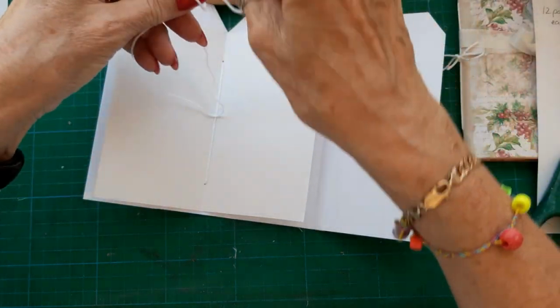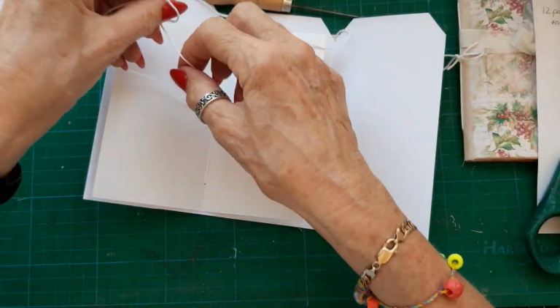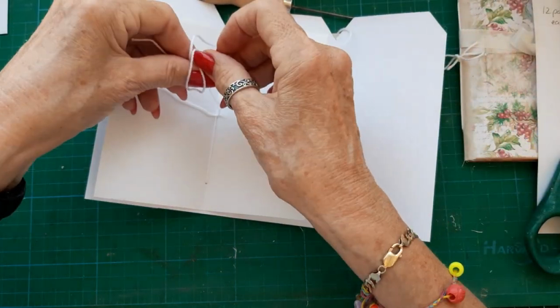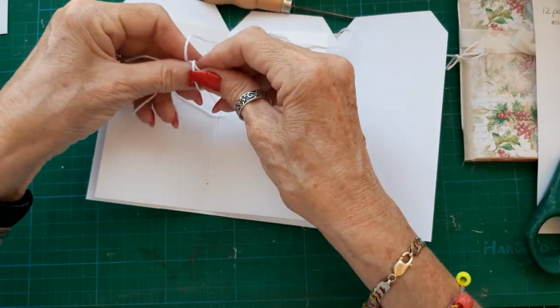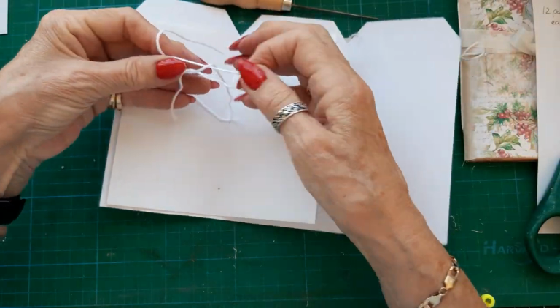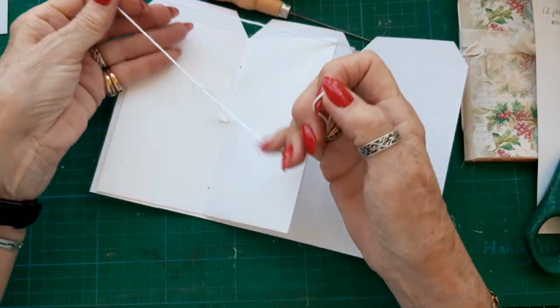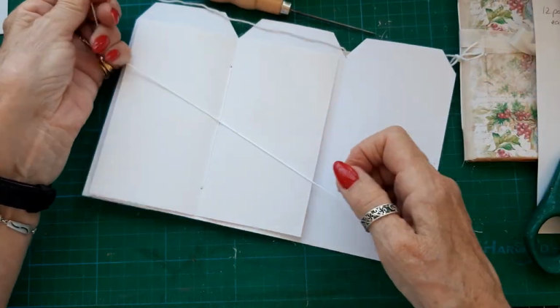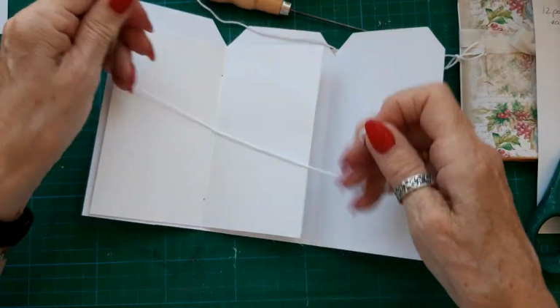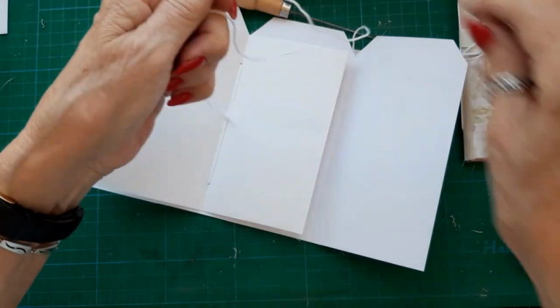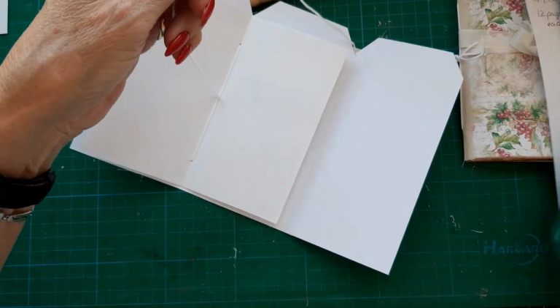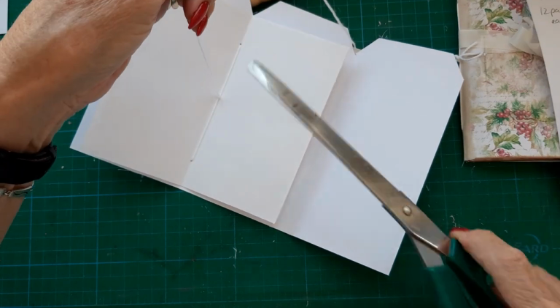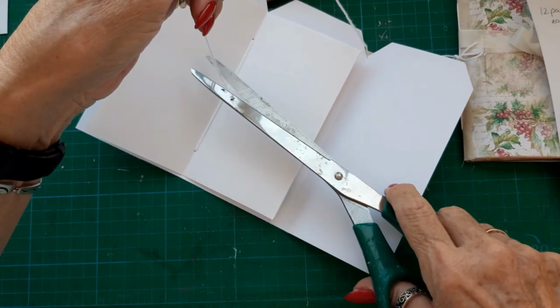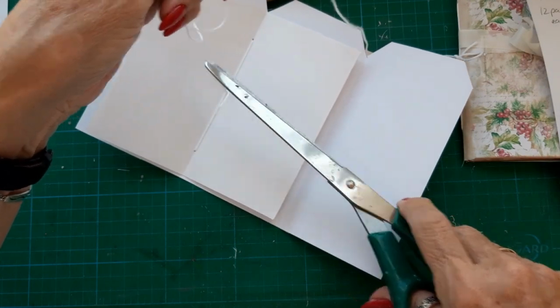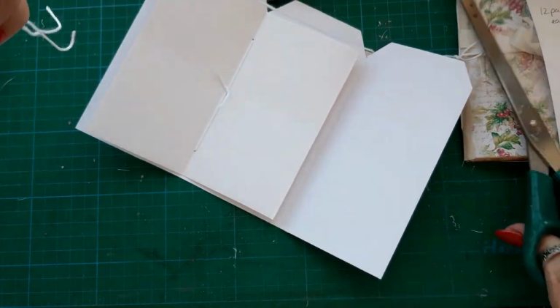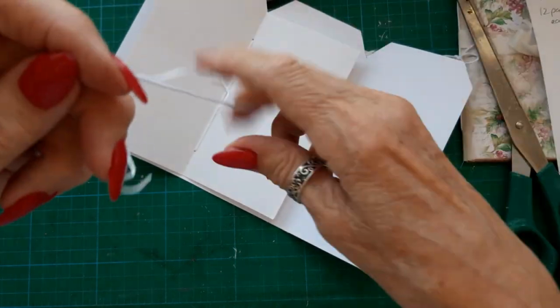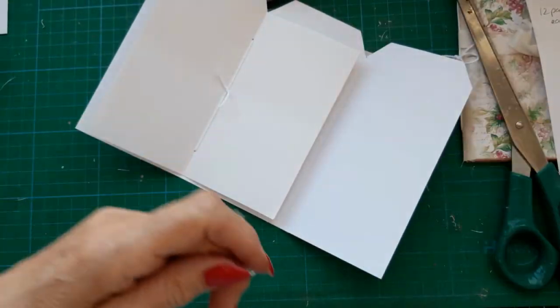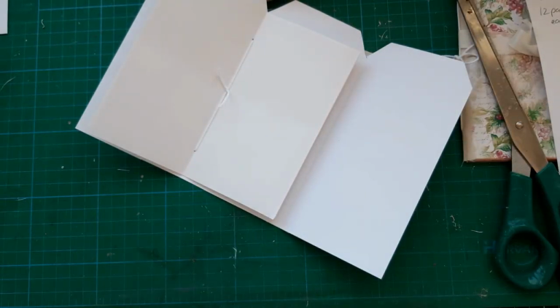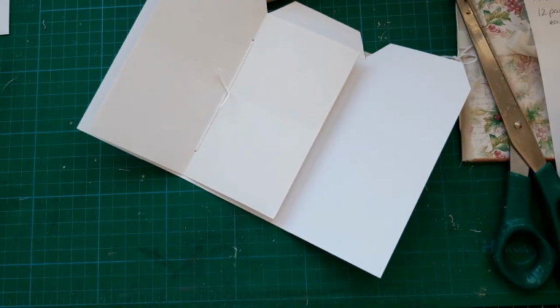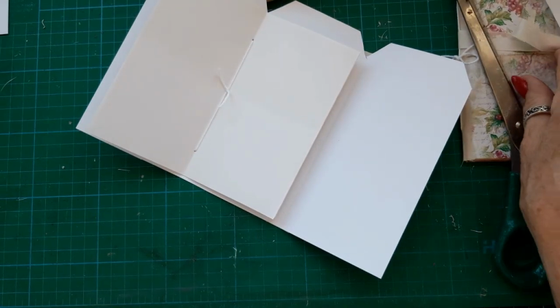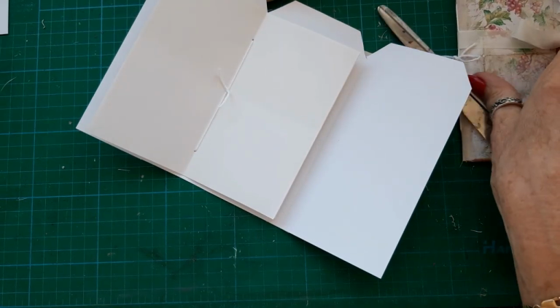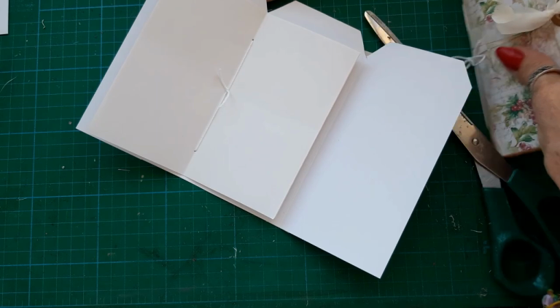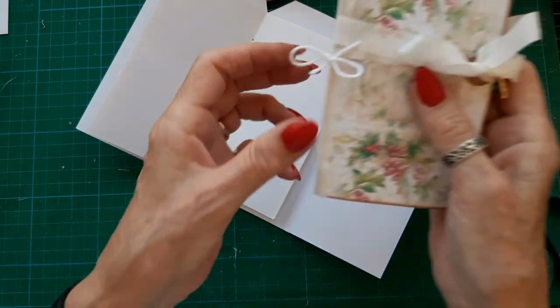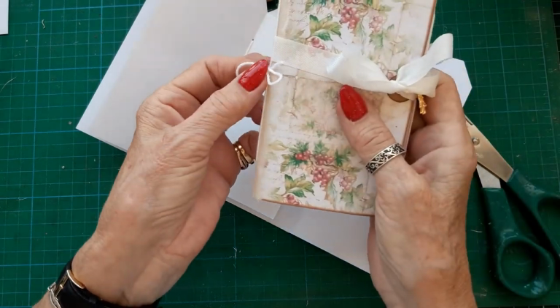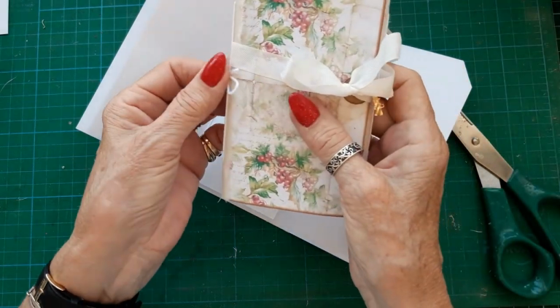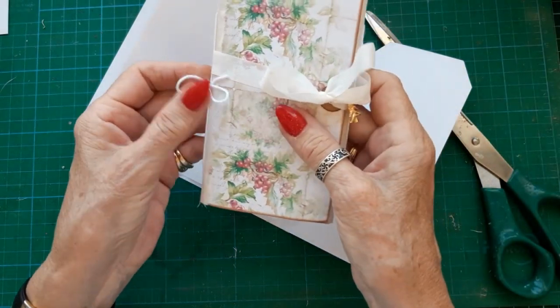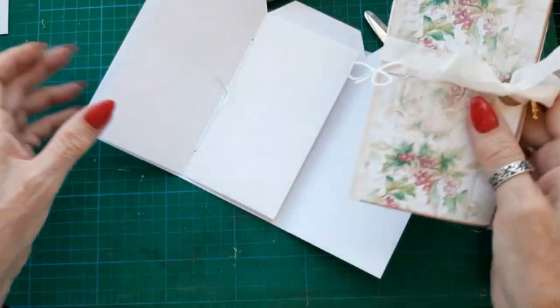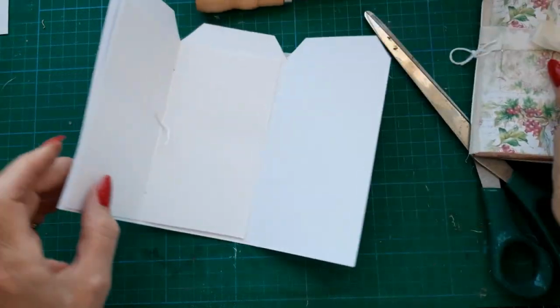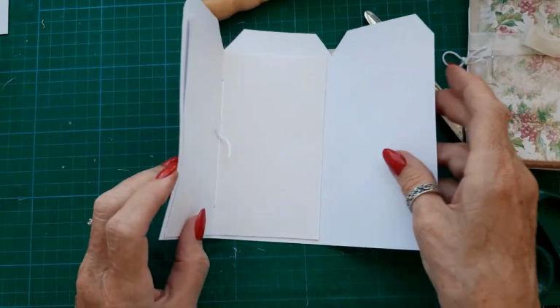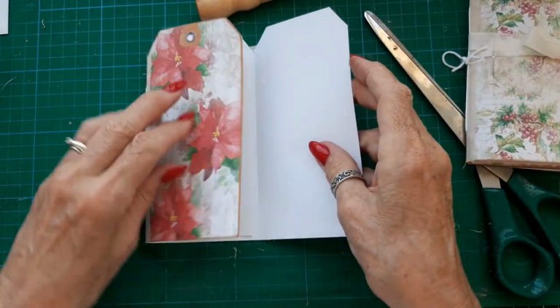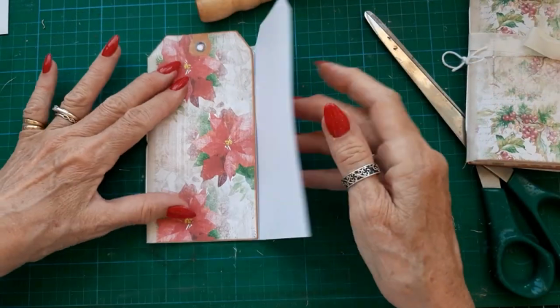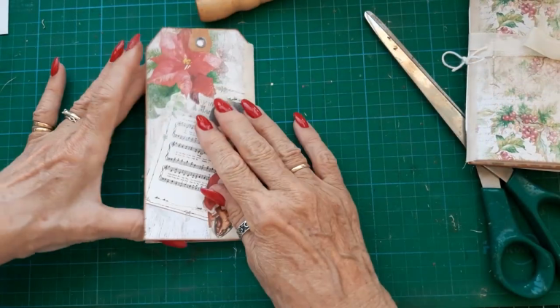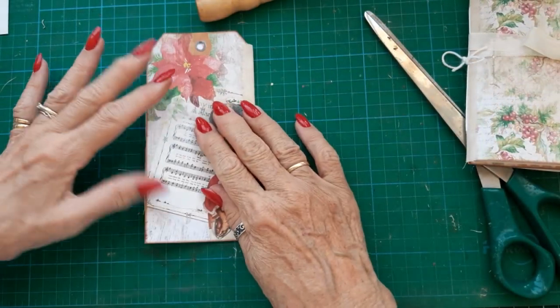I always use a reef knot. Now on the first one I did, I put the bow on the outside.